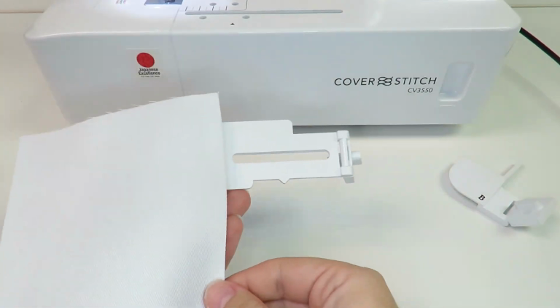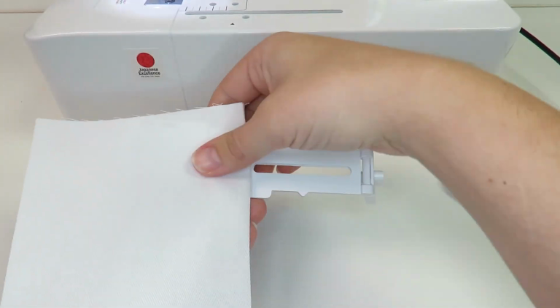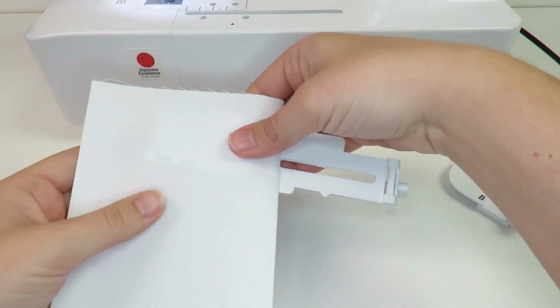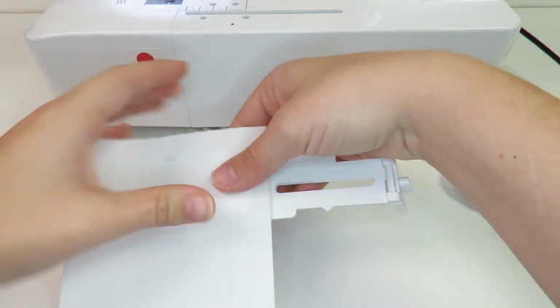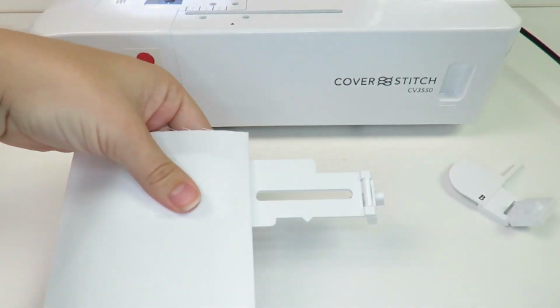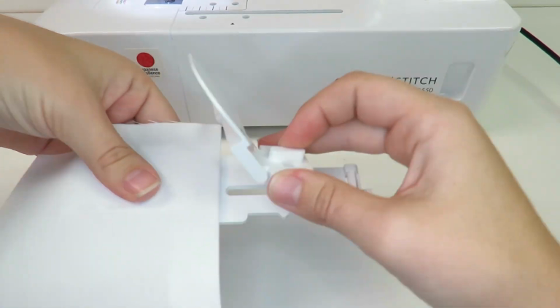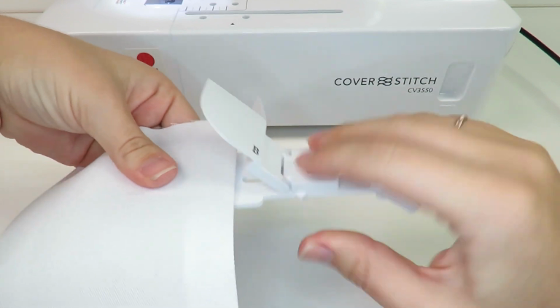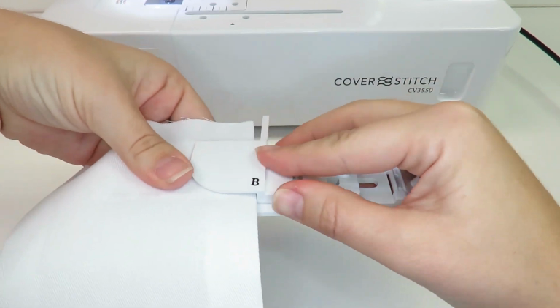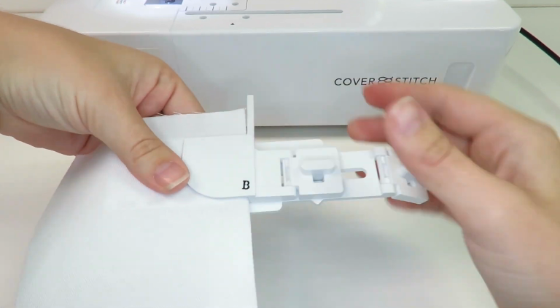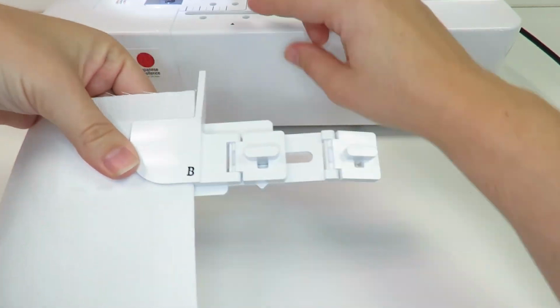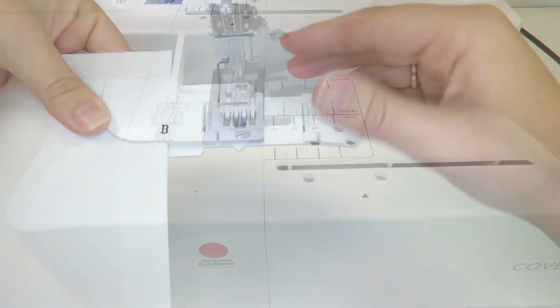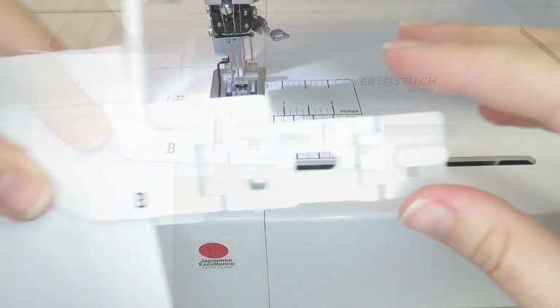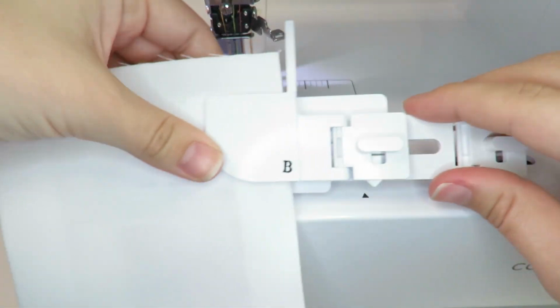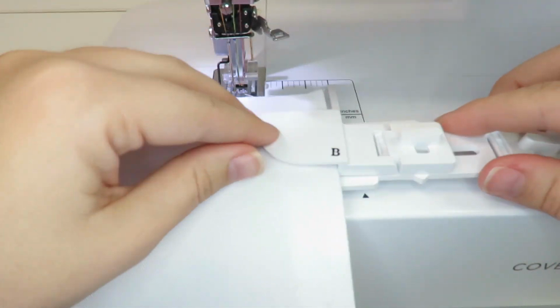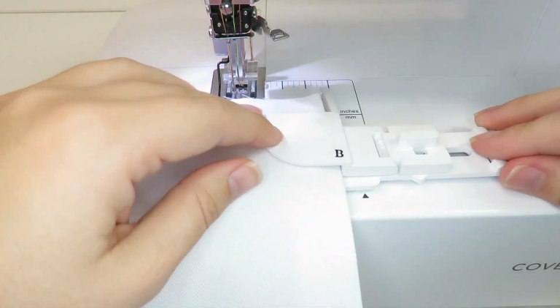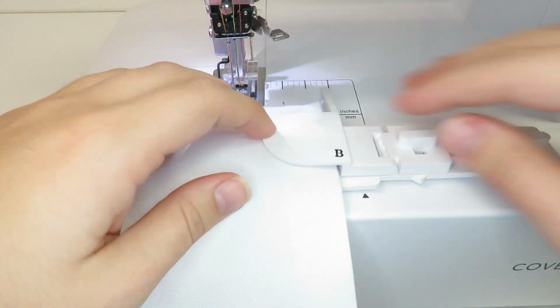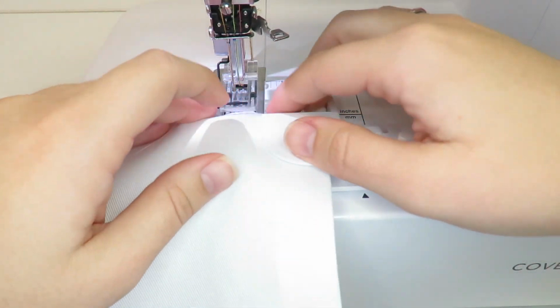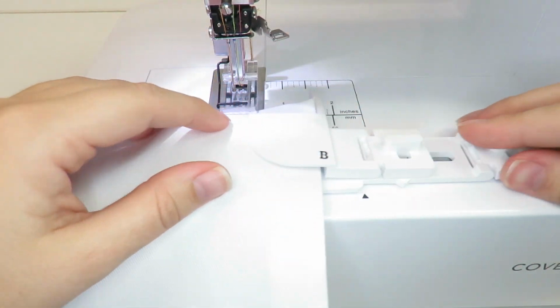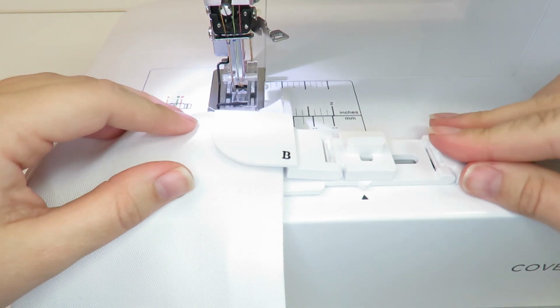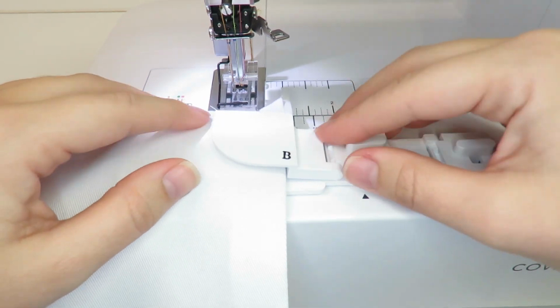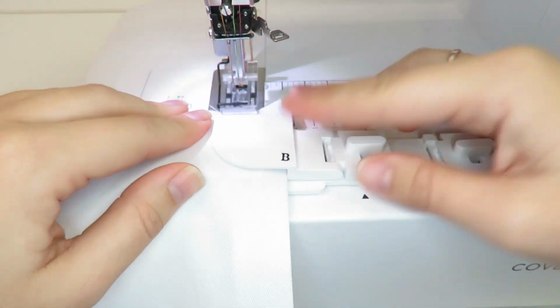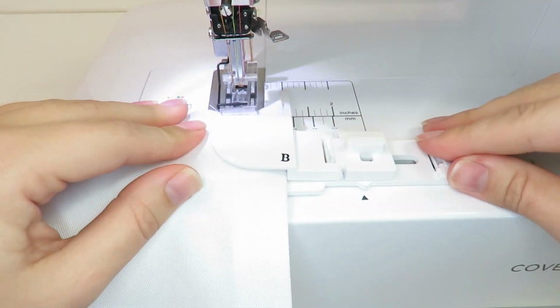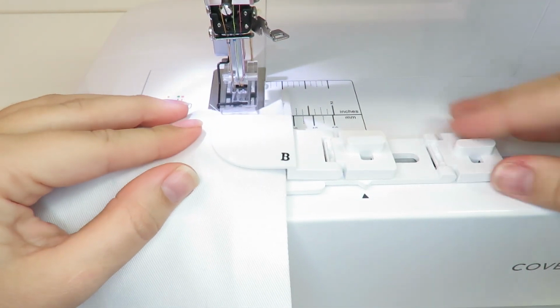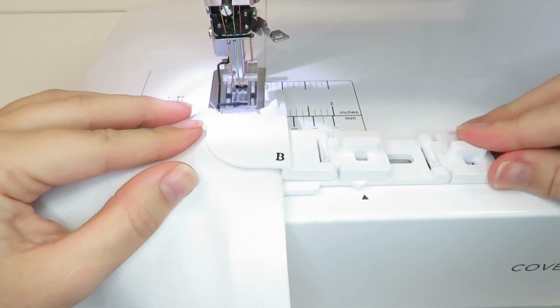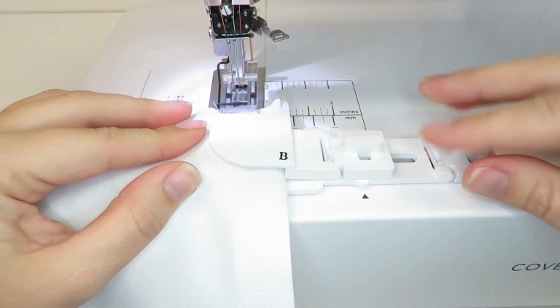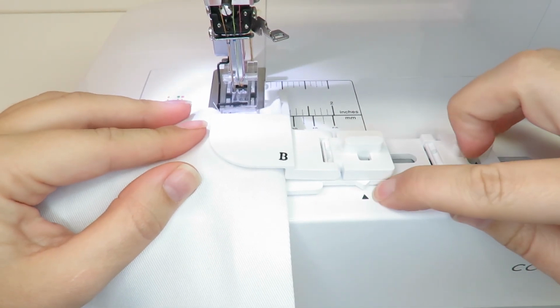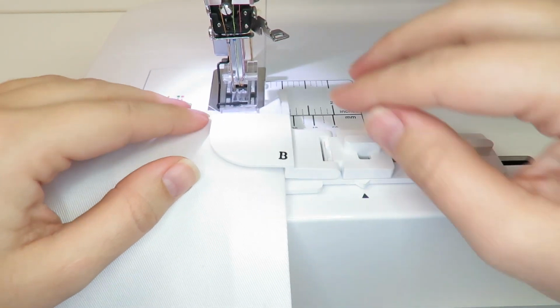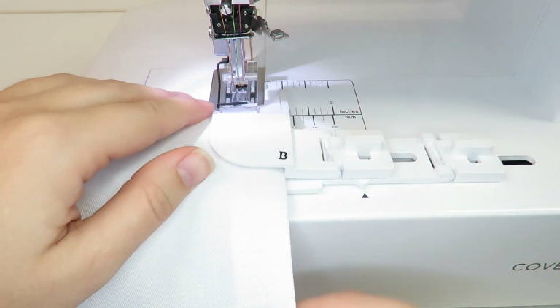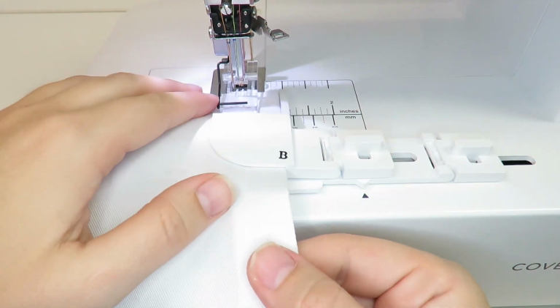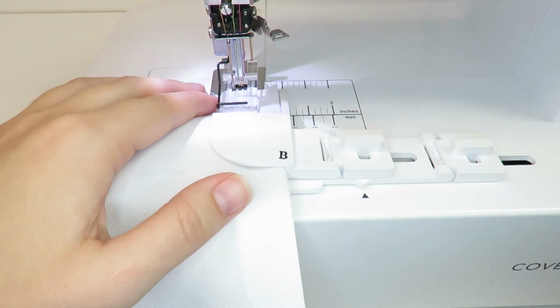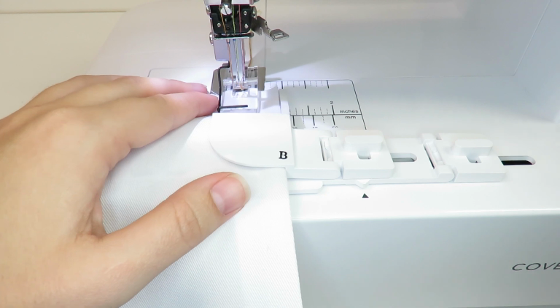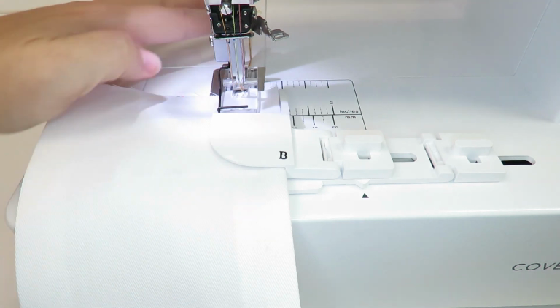Insert the fabric into the attachment and attach the hemming attachment to the machine. Slide the attachment to ensure the fabric fits snugly in place. Start and end using your preferred method.